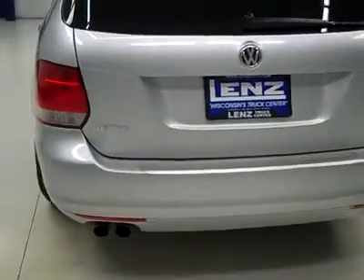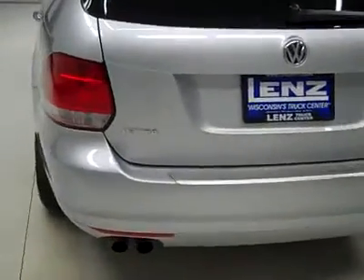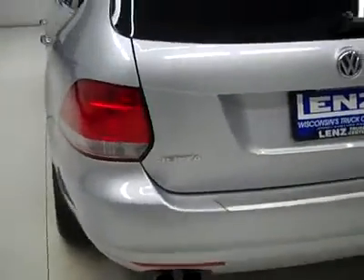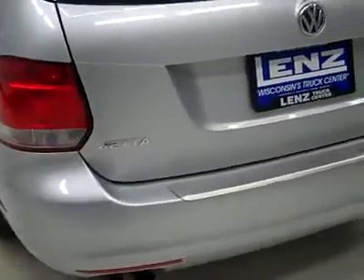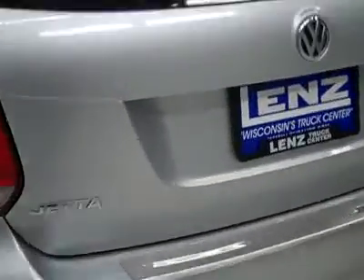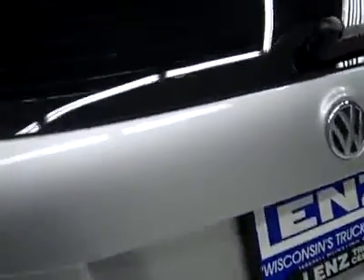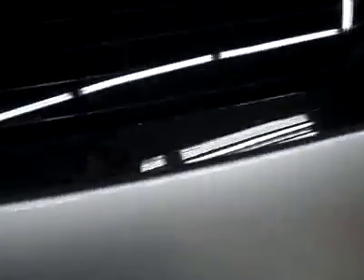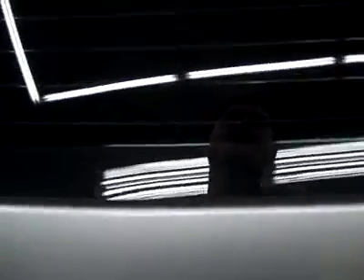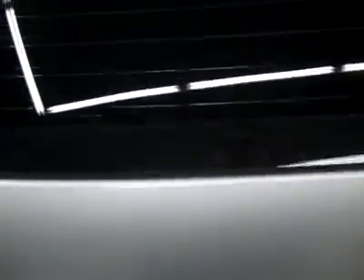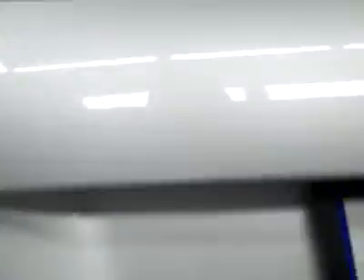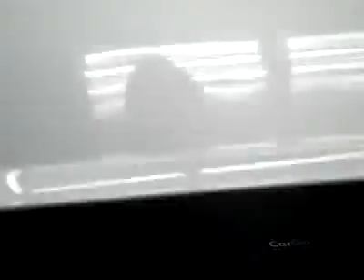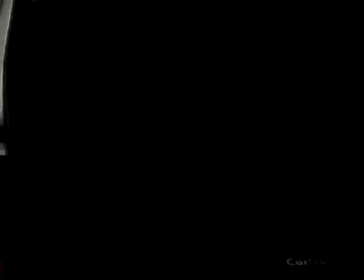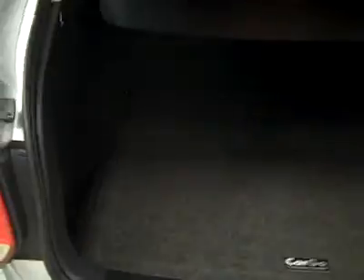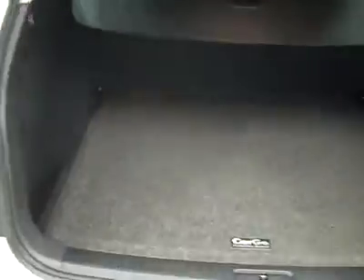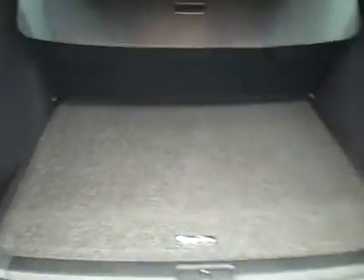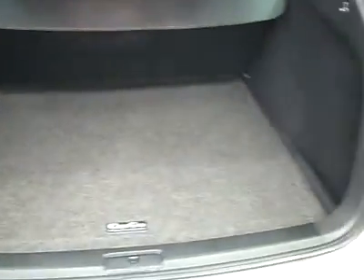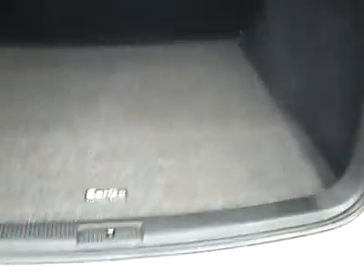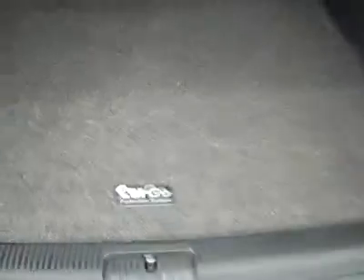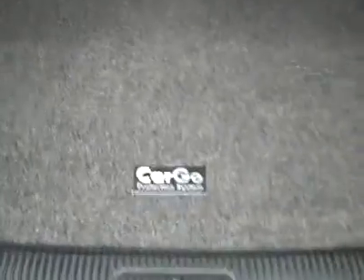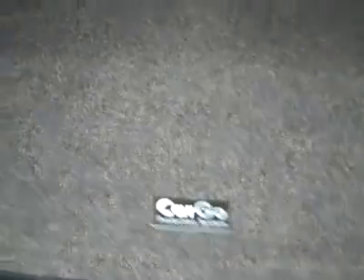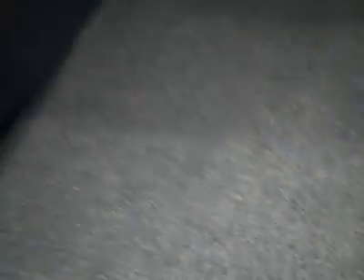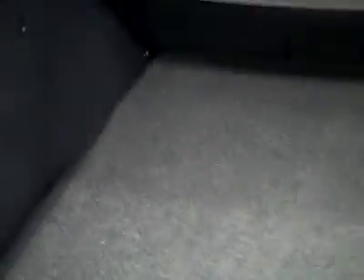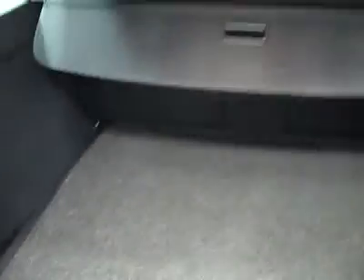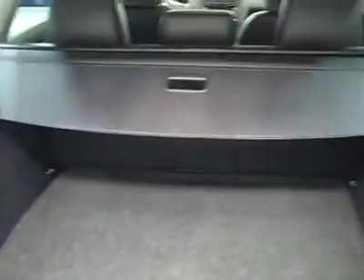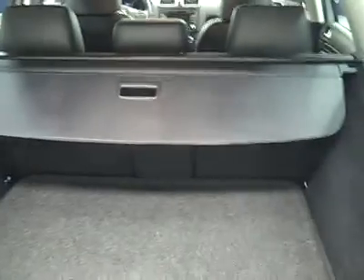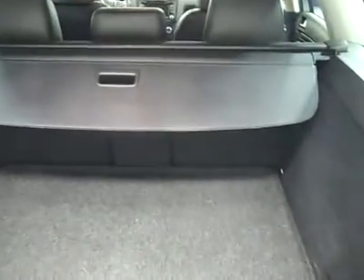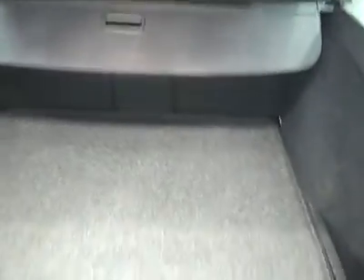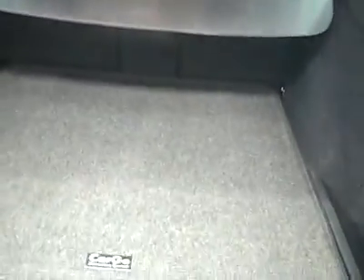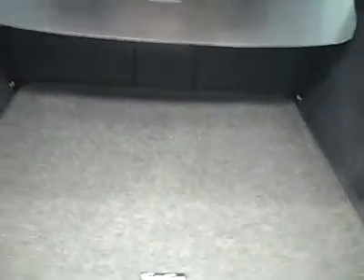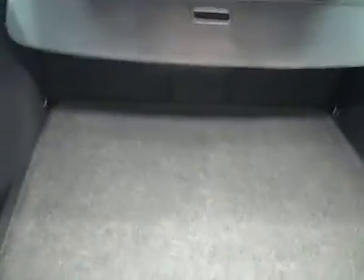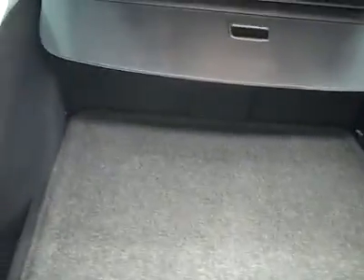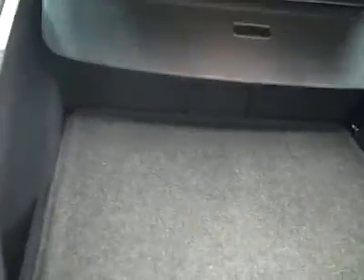We can pop open the hatch to reveal the cargo area, which is nice and clean. There's a nice protection mat for the cargo area, and the seats do fold down if you need more space.